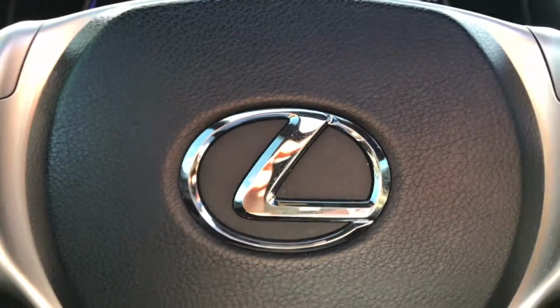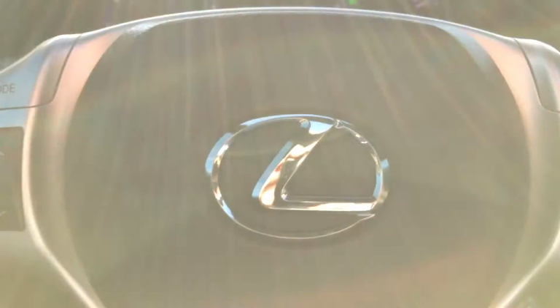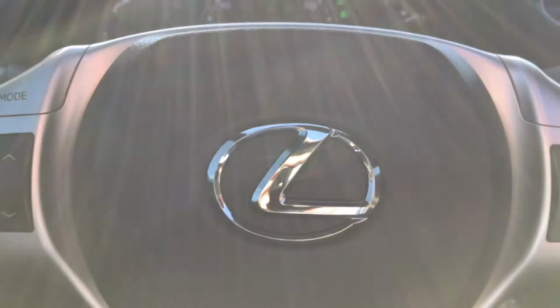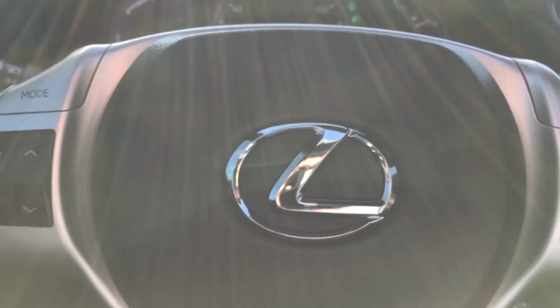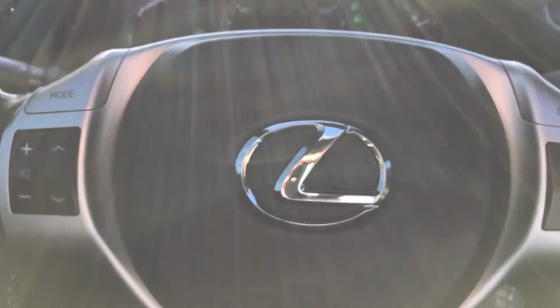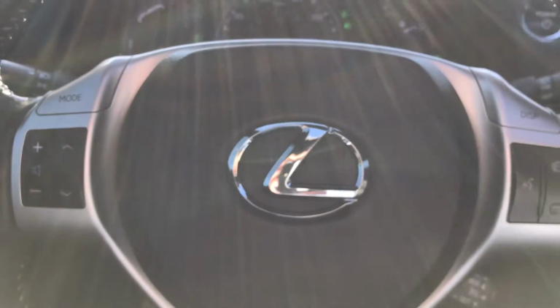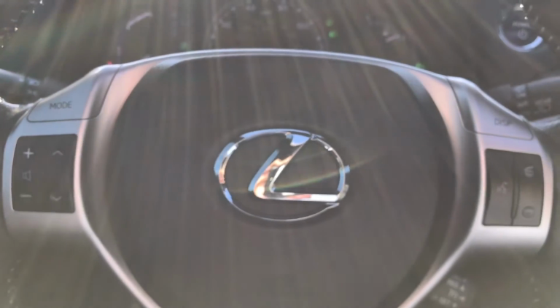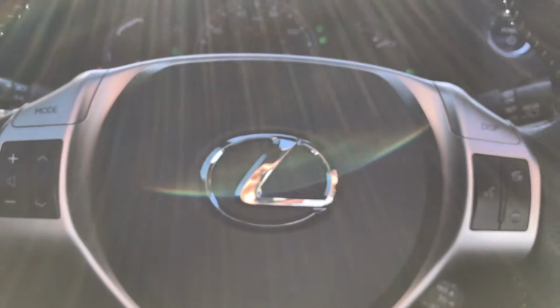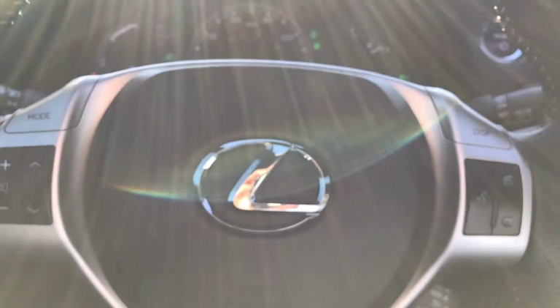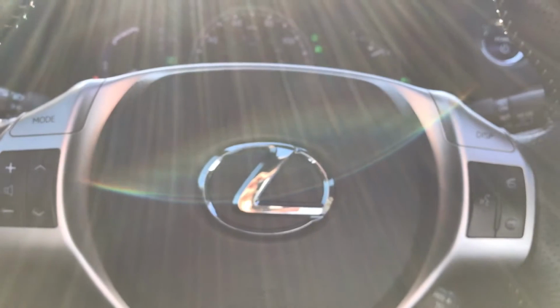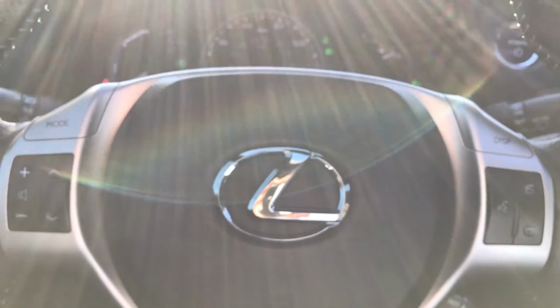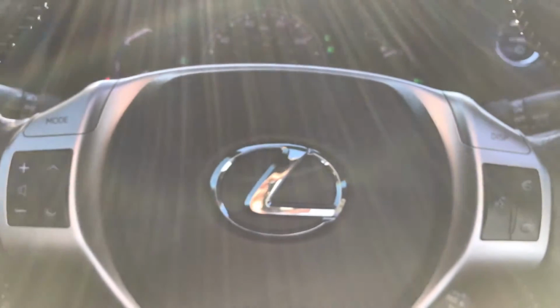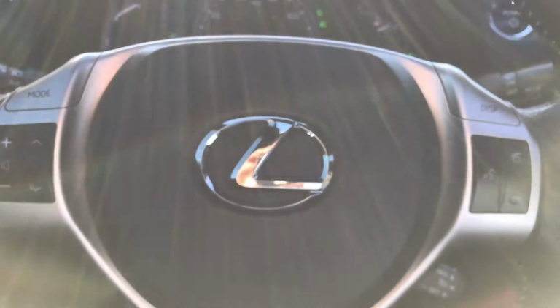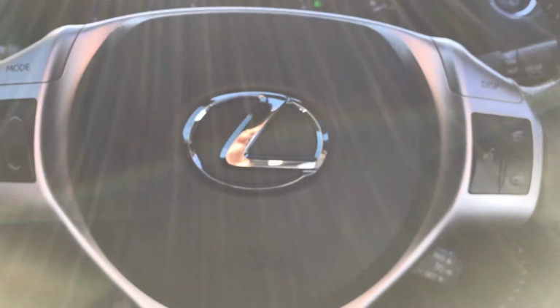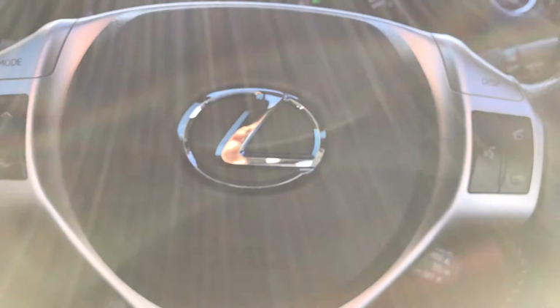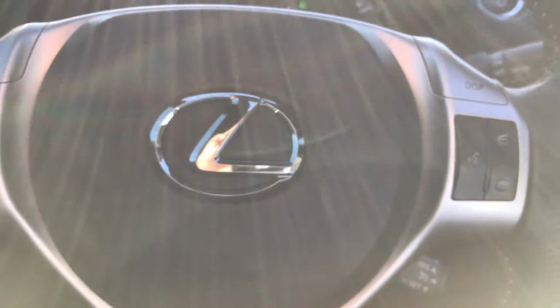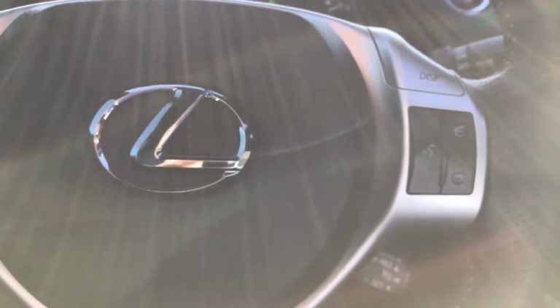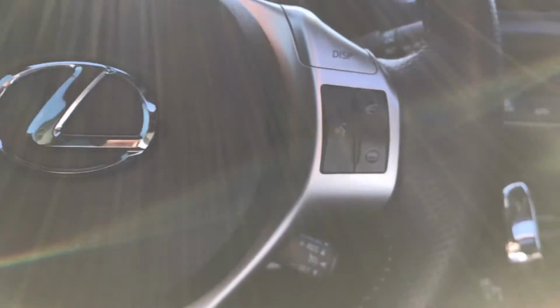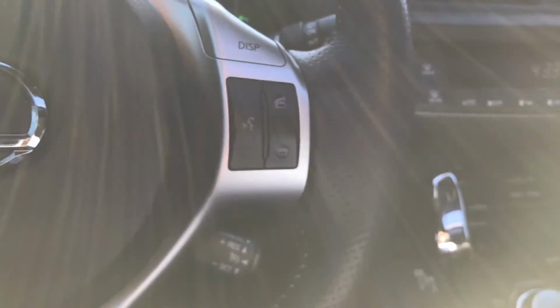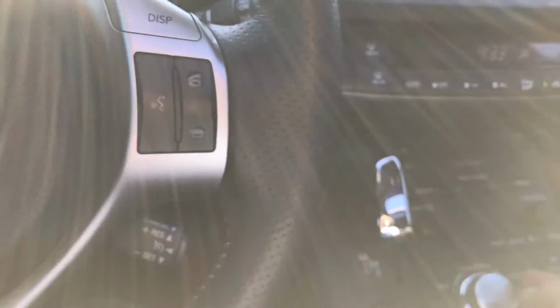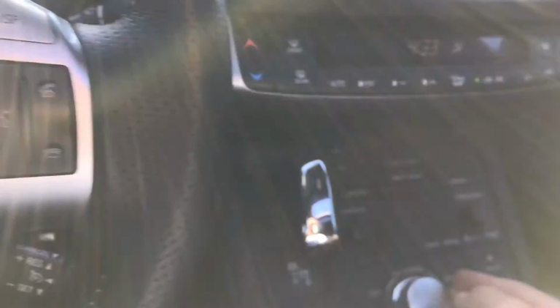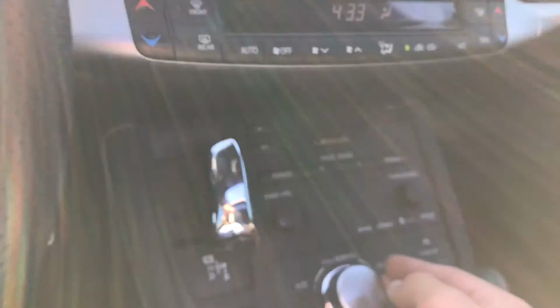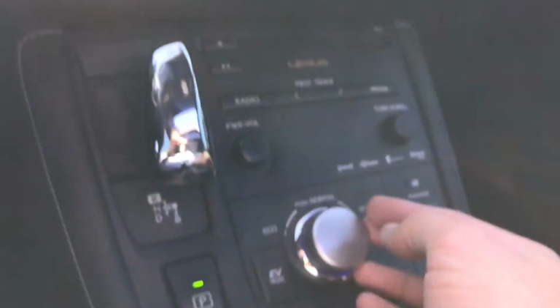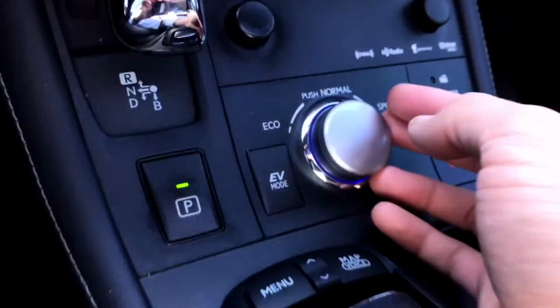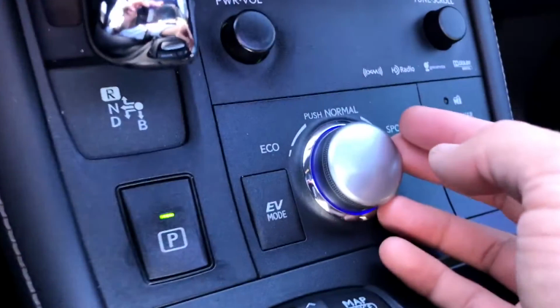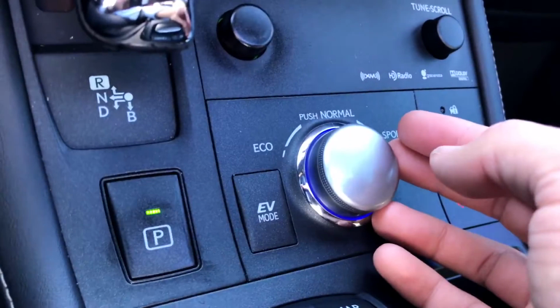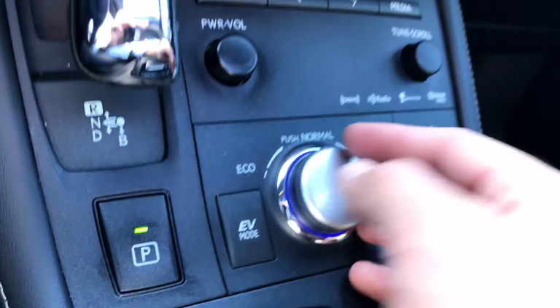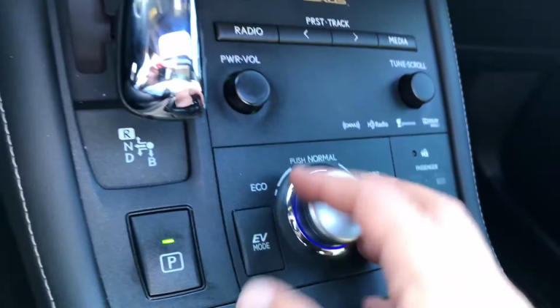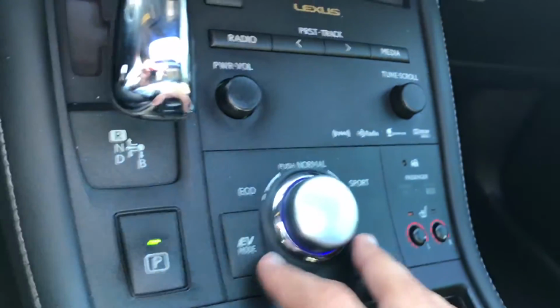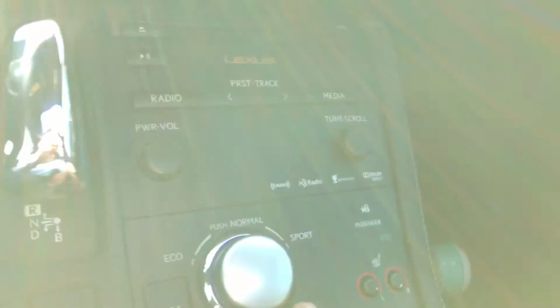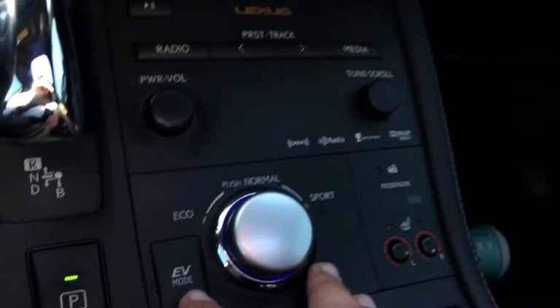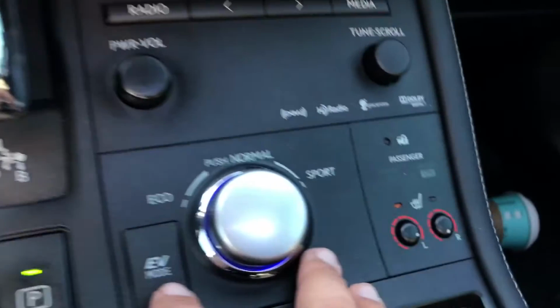I love having the customization of different drive modes. I'm on a Lexus and I'm going to show you how they work. This will vary based on model. This is a hybrid, so they'll have an extra mode on it.